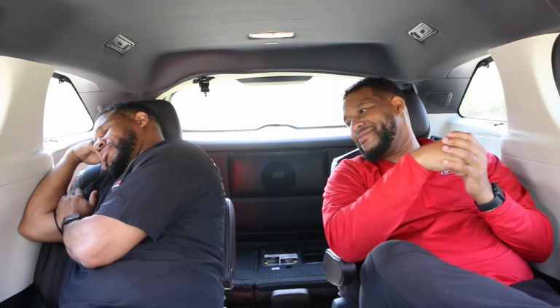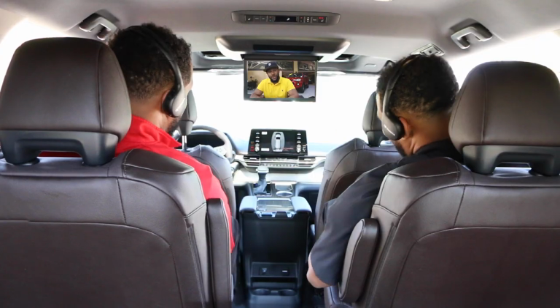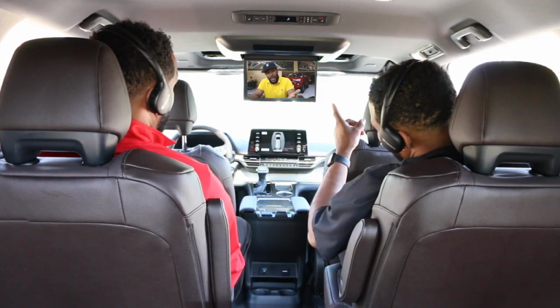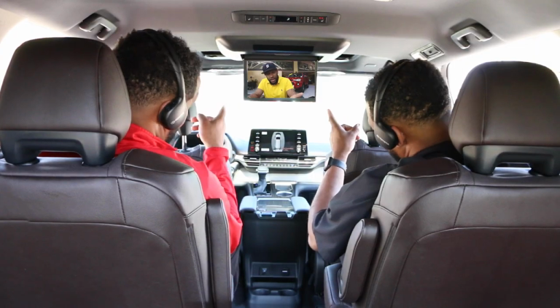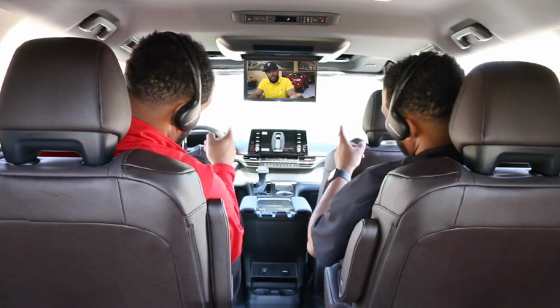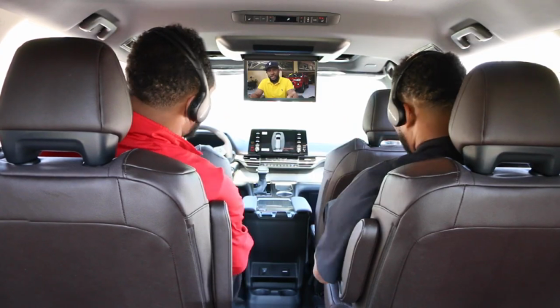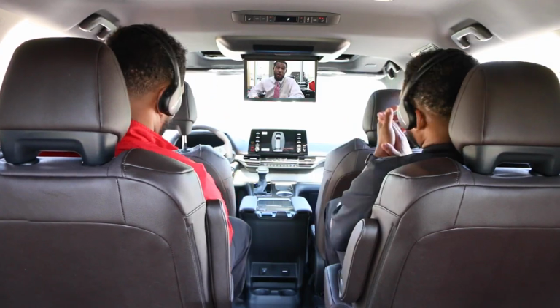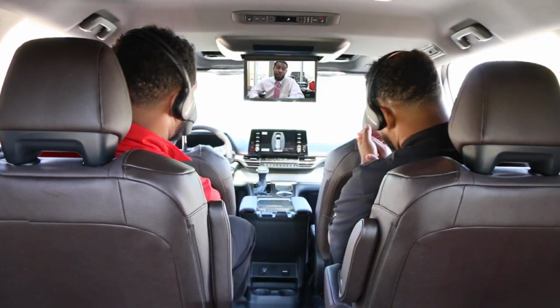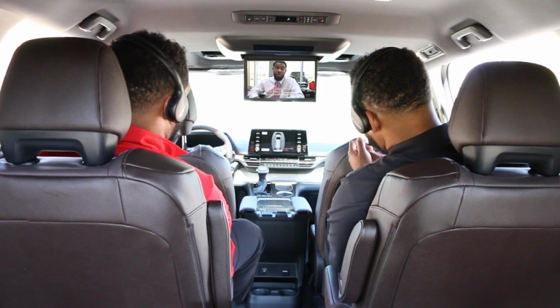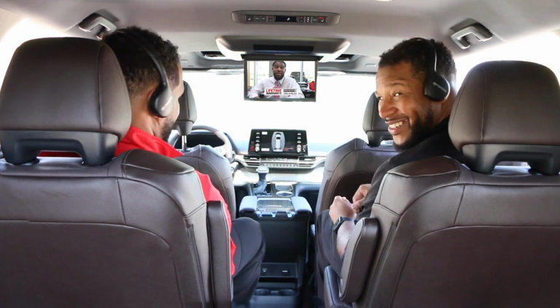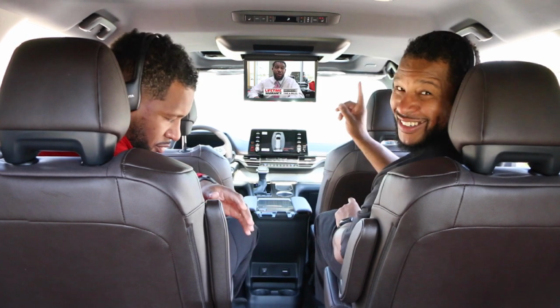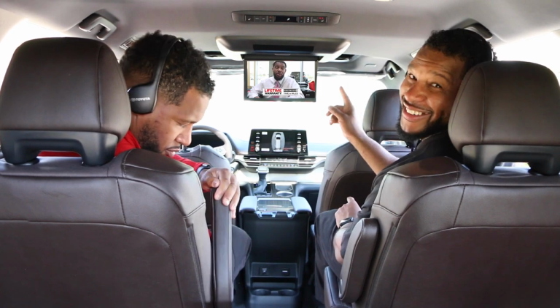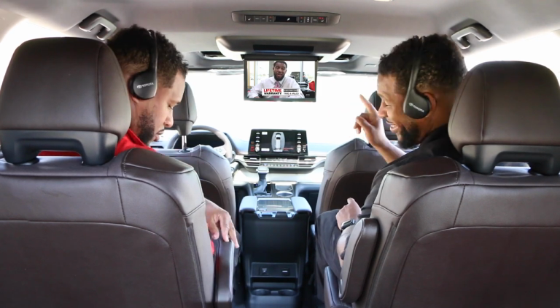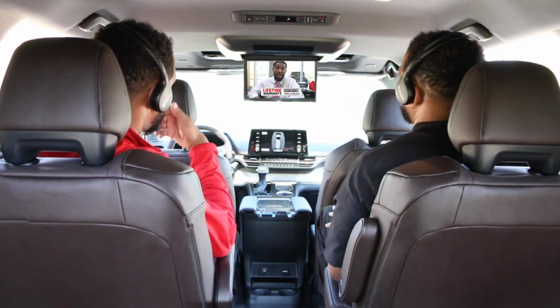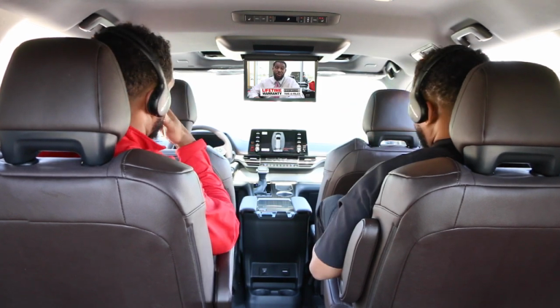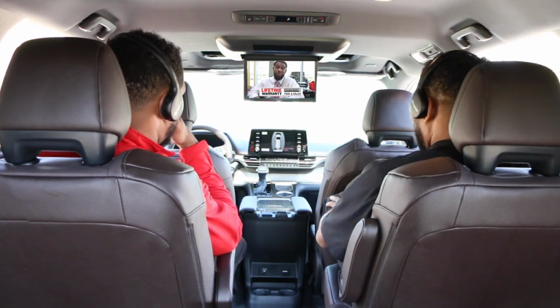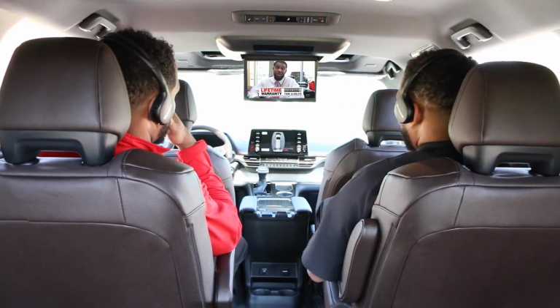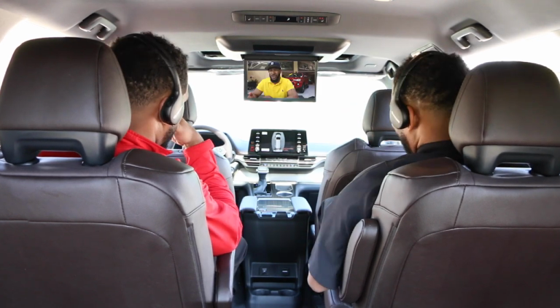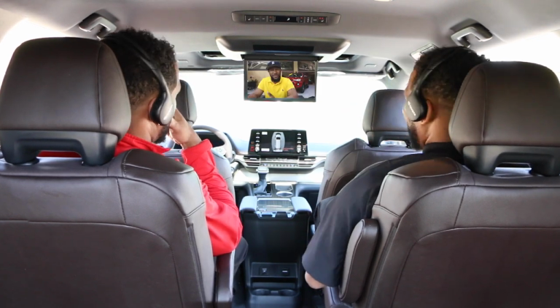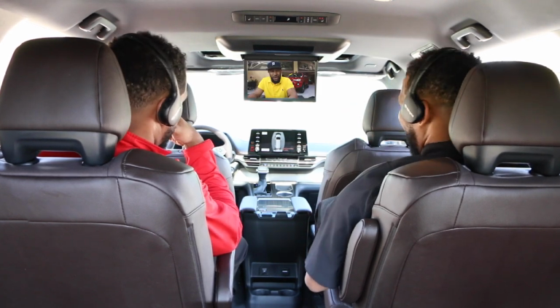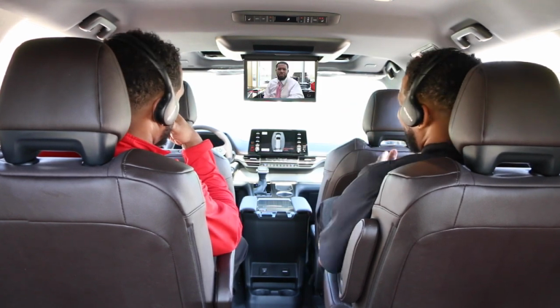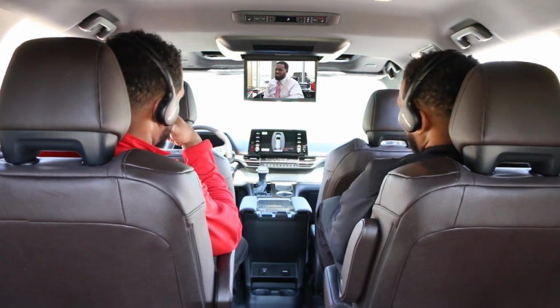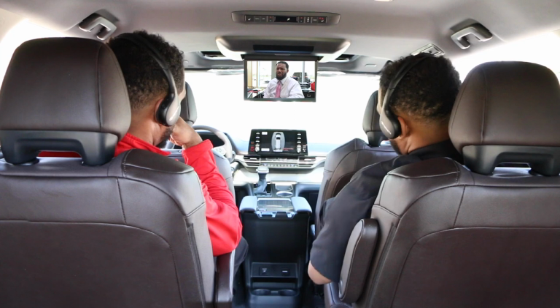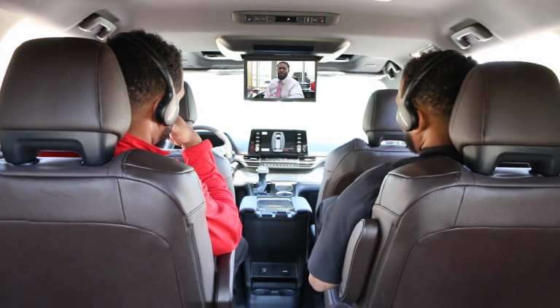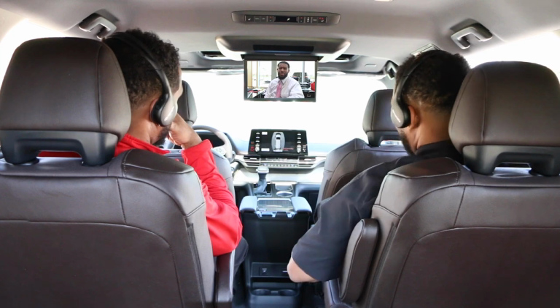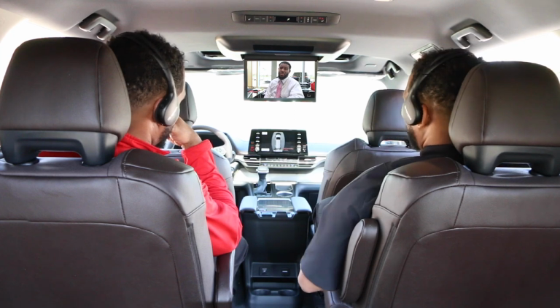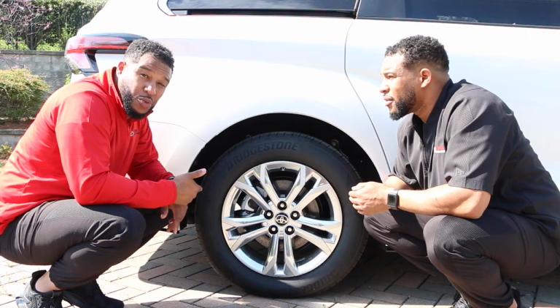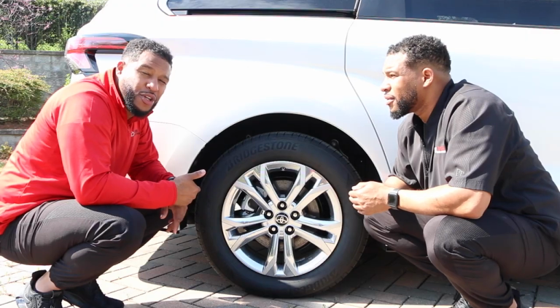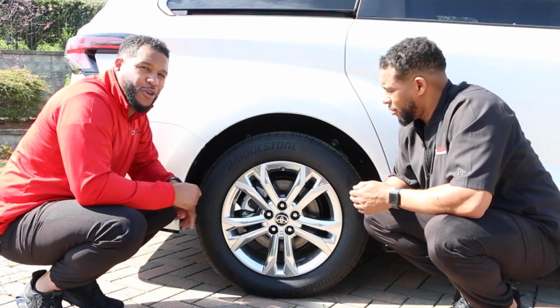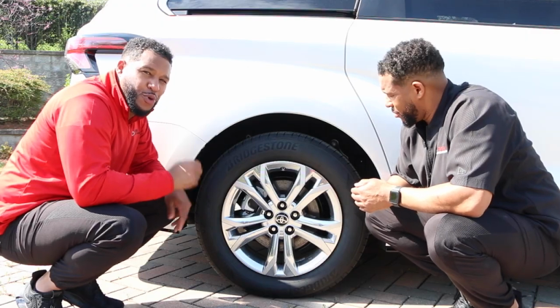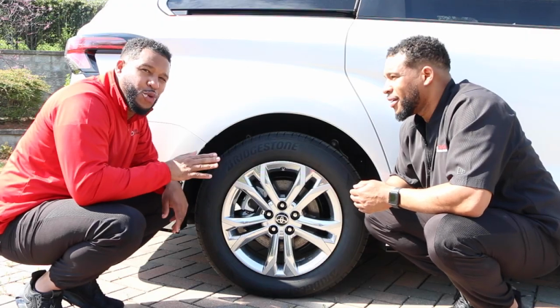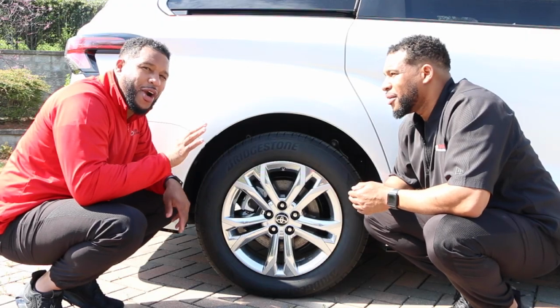And can't forget the entertainment center with the 11.6 inch display monitor. 18 inch custom wheels for a smooth ride.